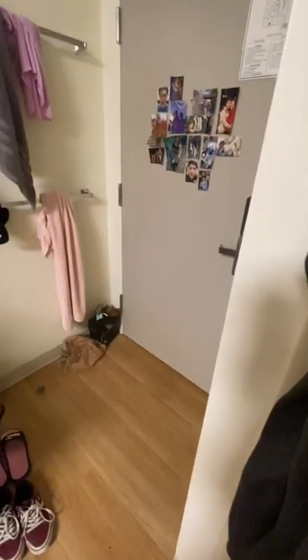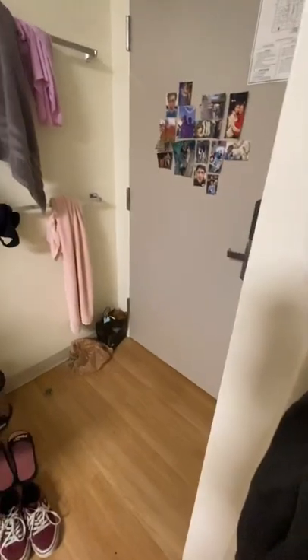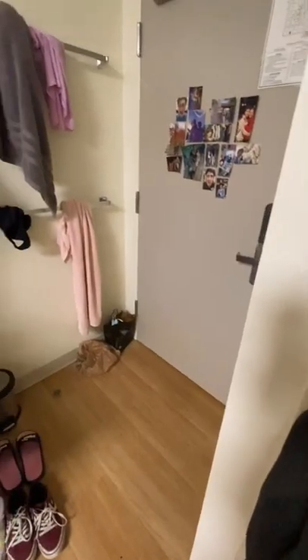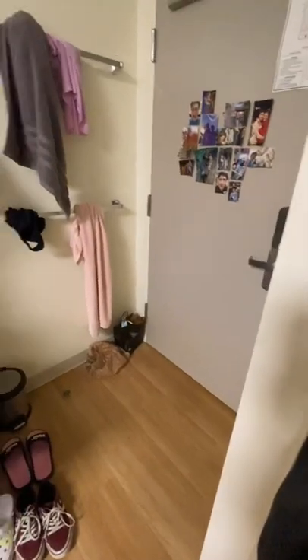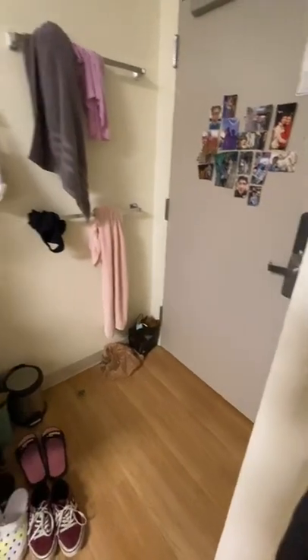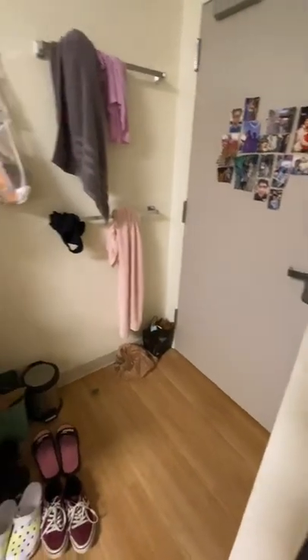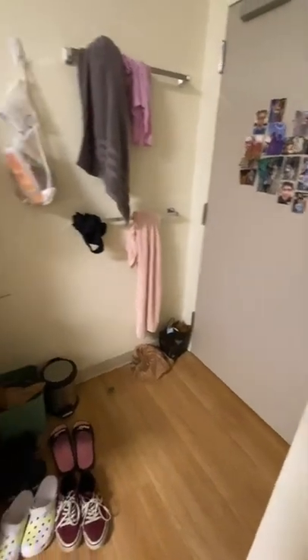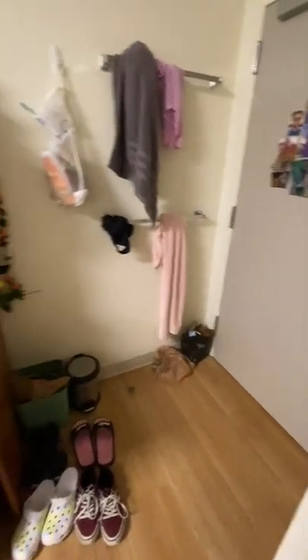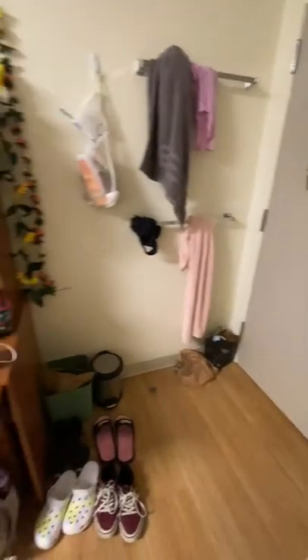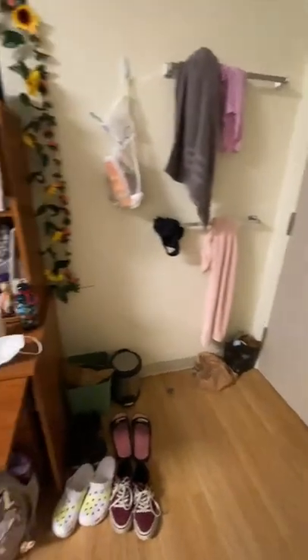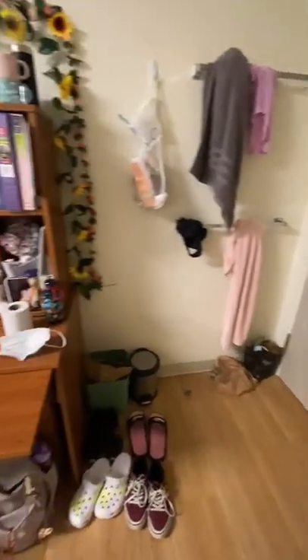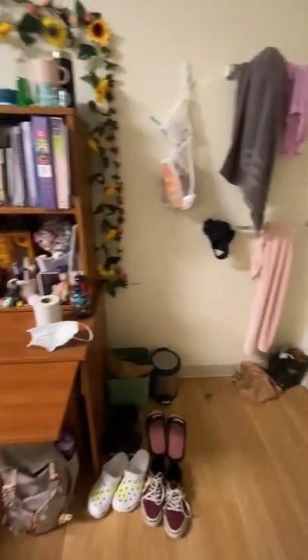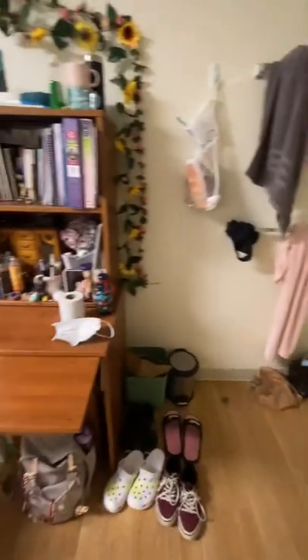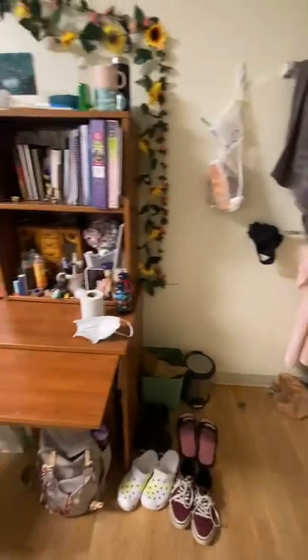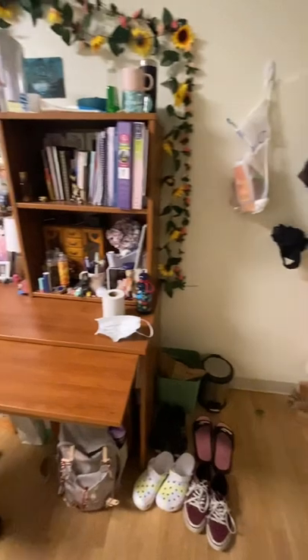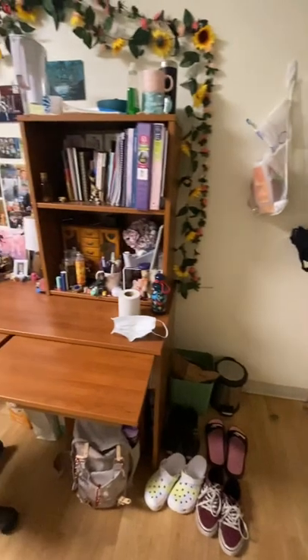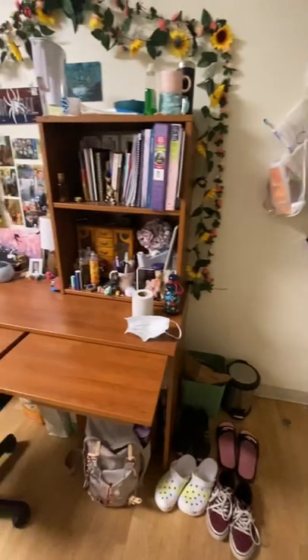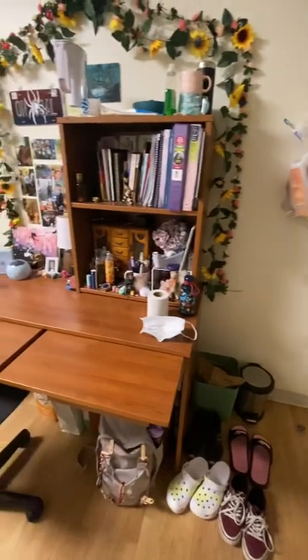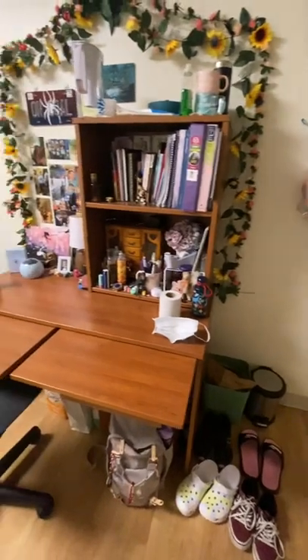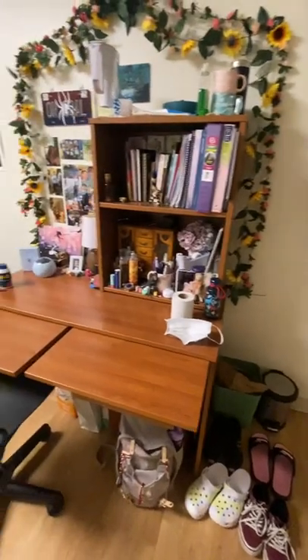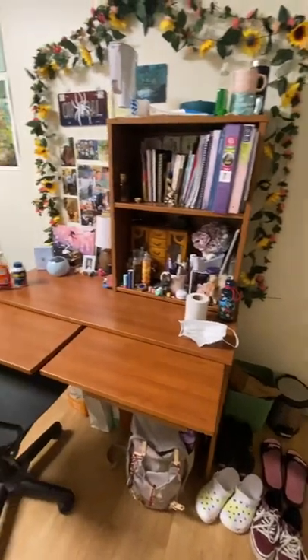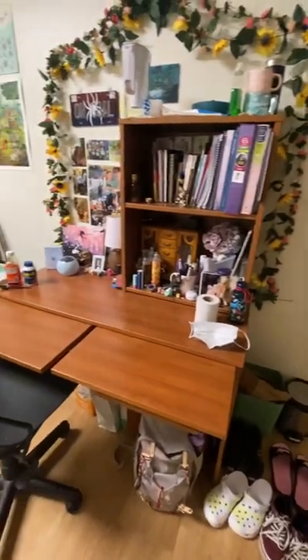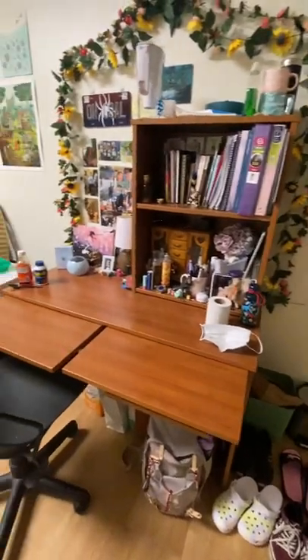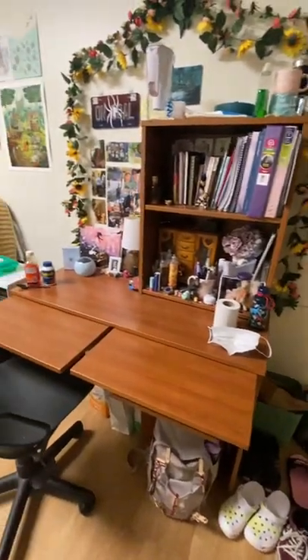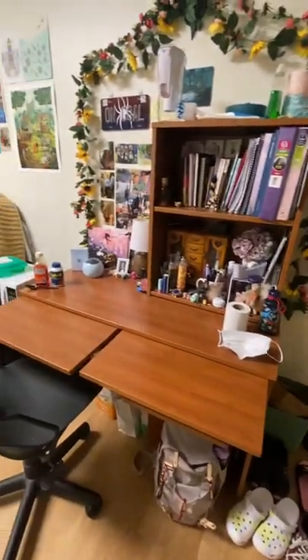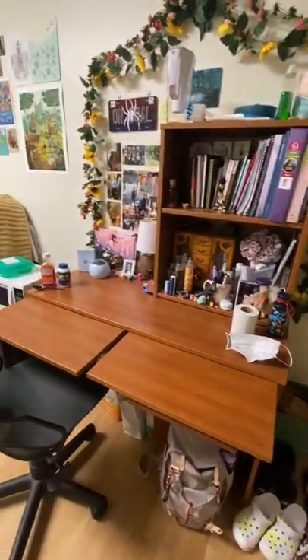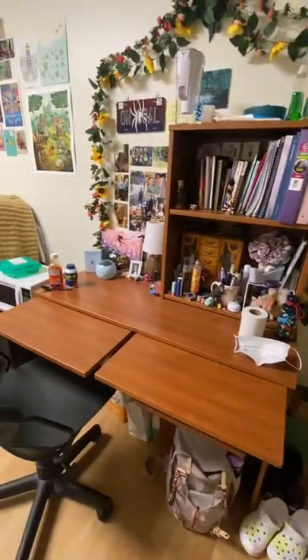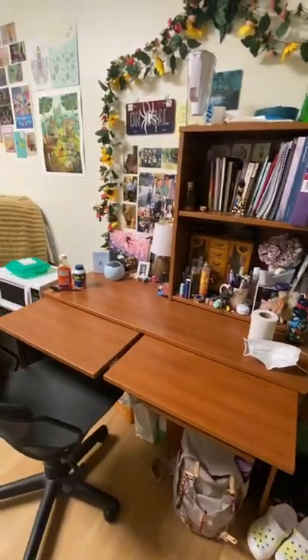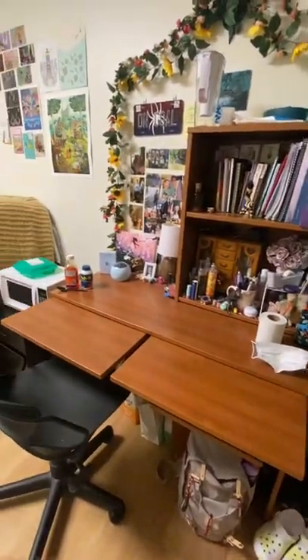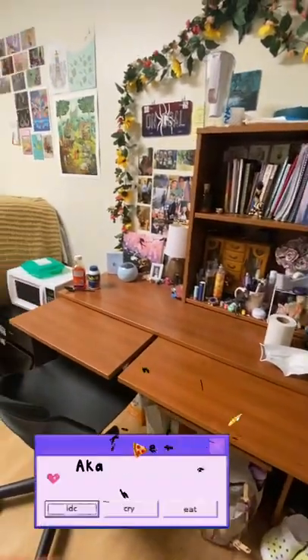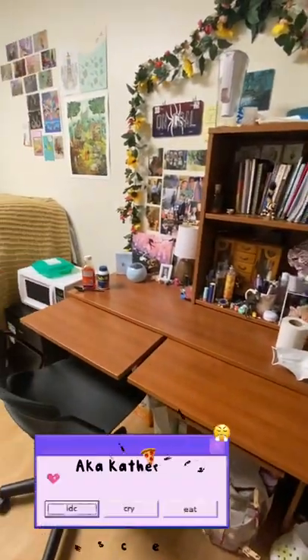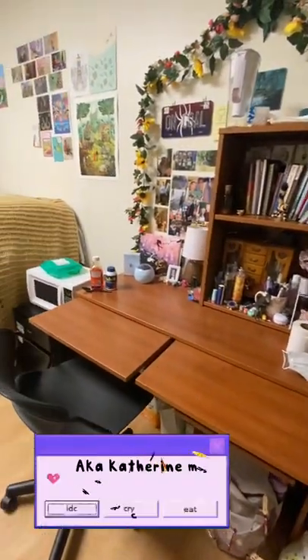Here's a quick overview of my half of the room. The other side is pretty much identical — I just didn't want to invade my roommate's privacy.